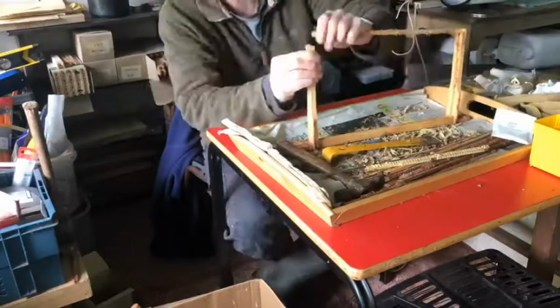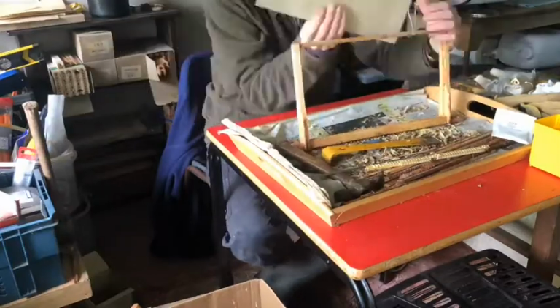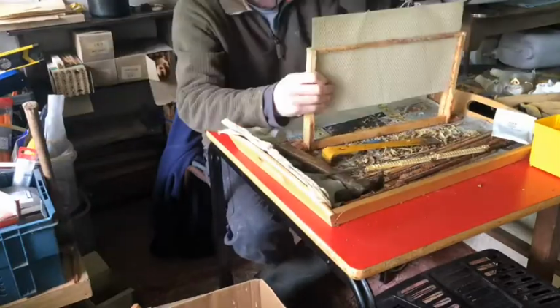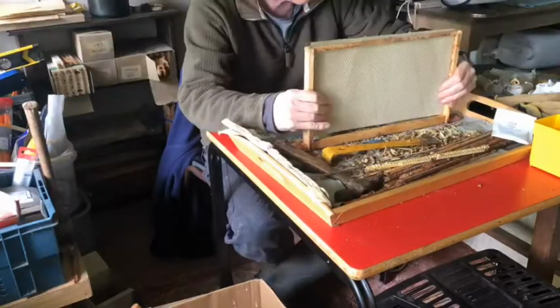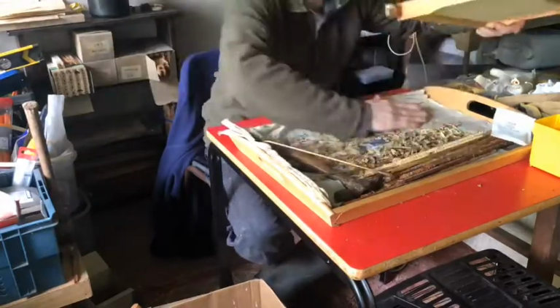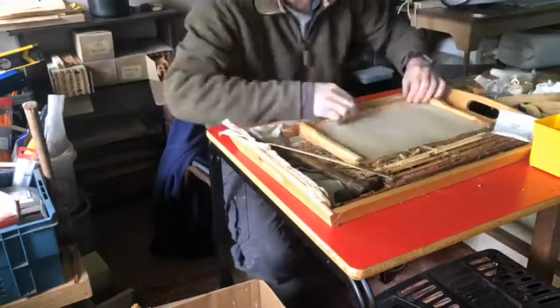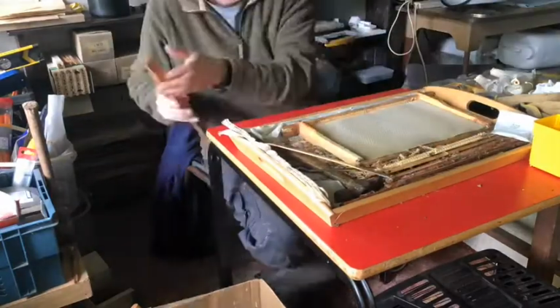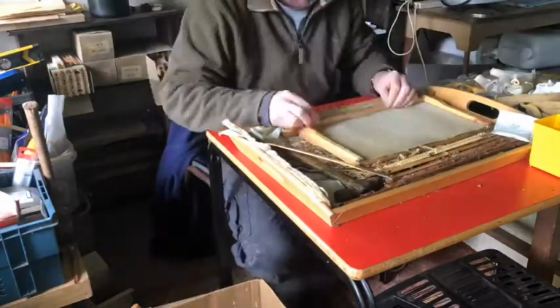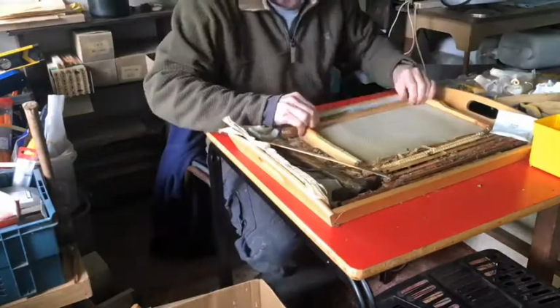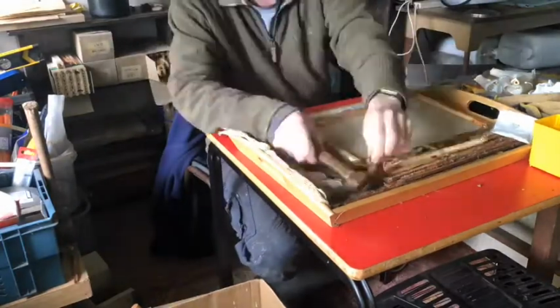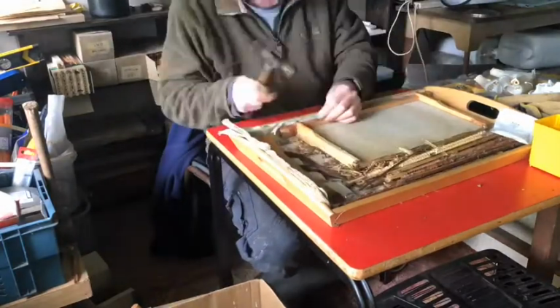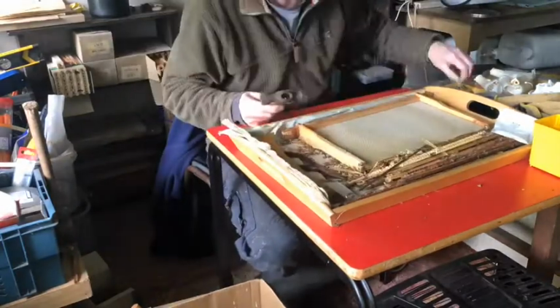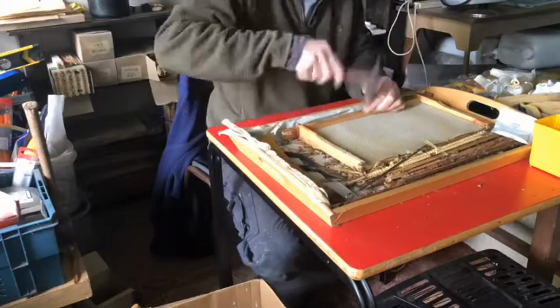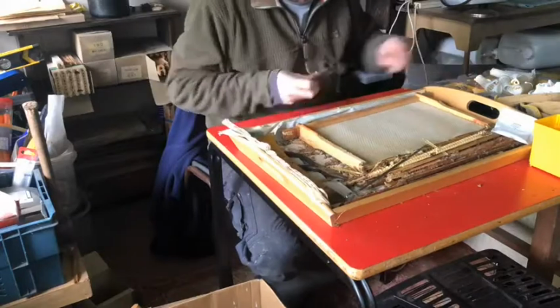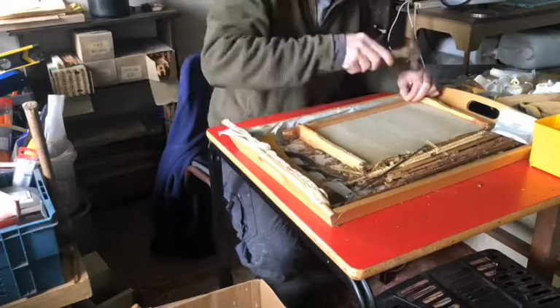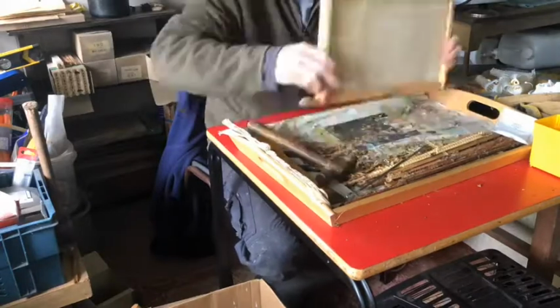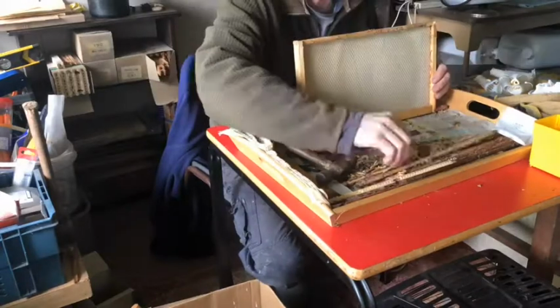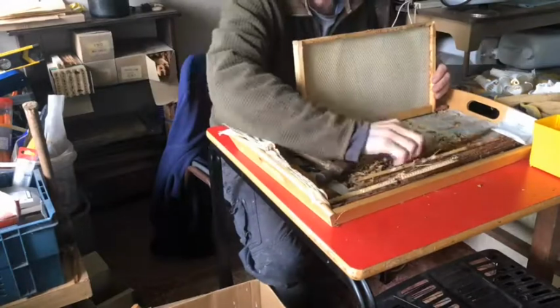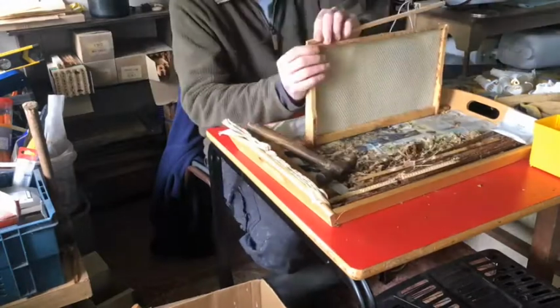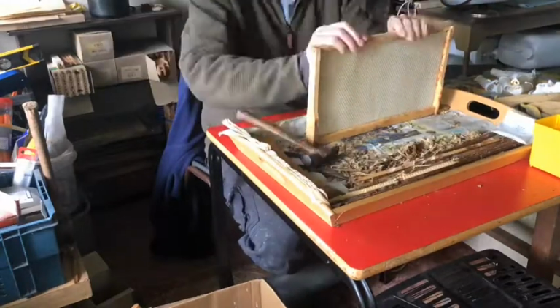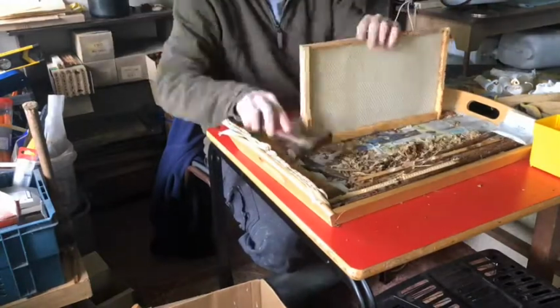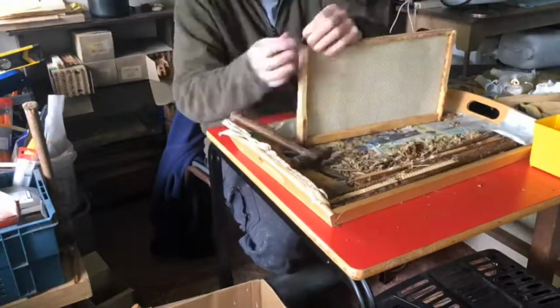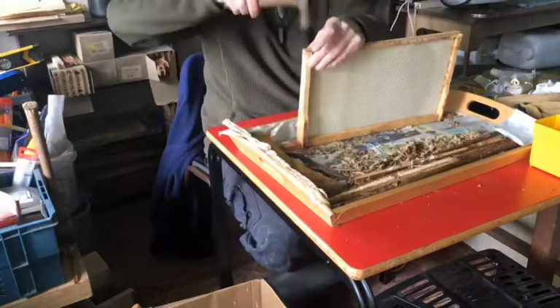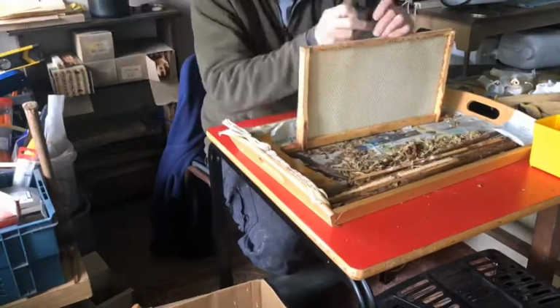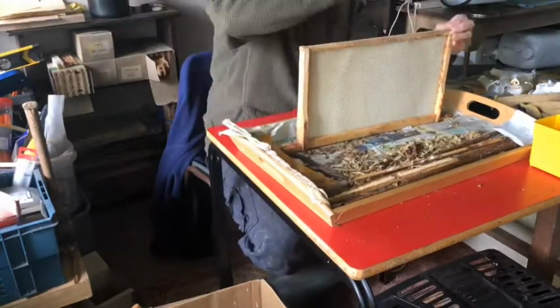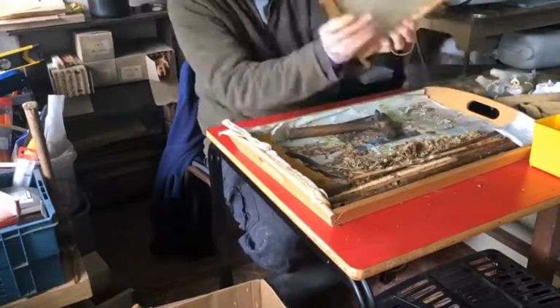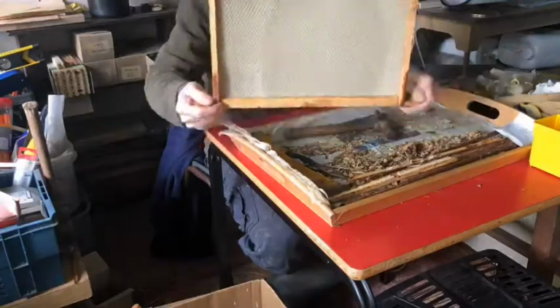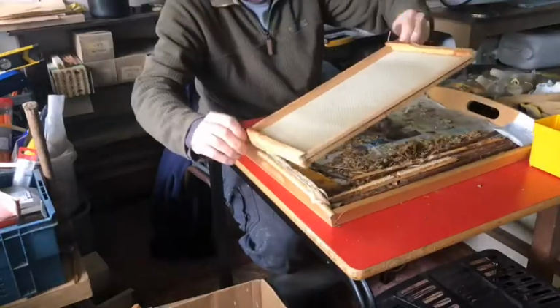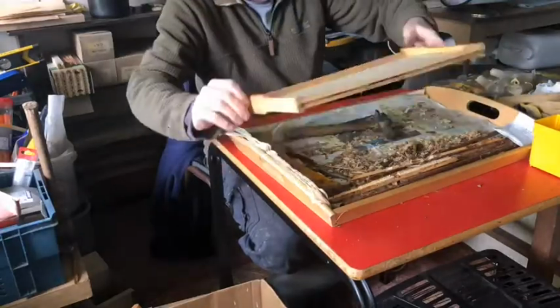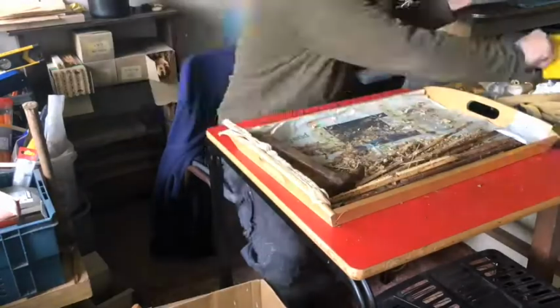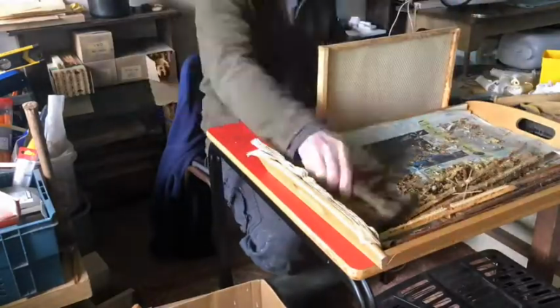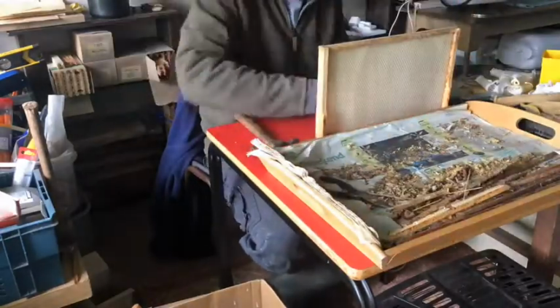When I've done all of that I can then fit the wax in, fit the lower bar back in and the end bar, and it's all done. It's quite quick, quite easy to do, and worthwhile doing.